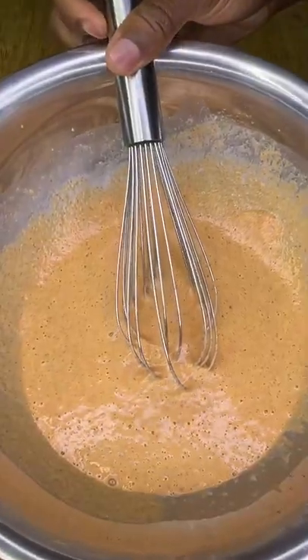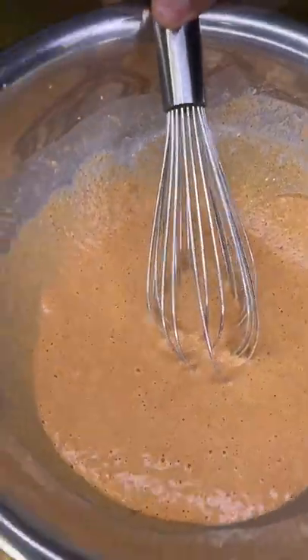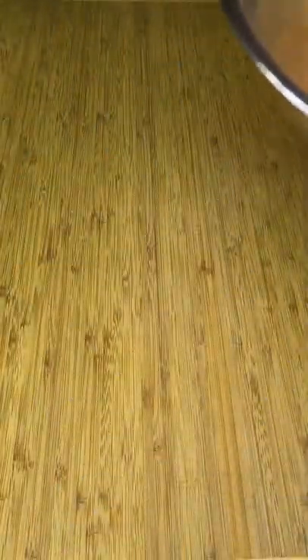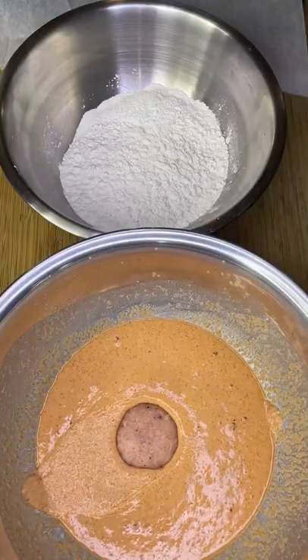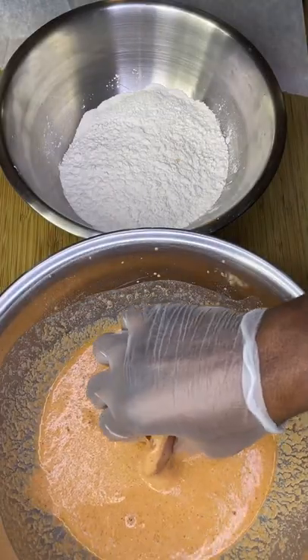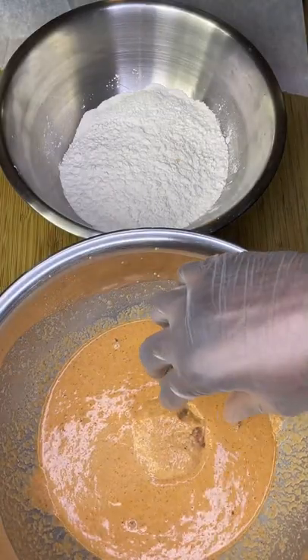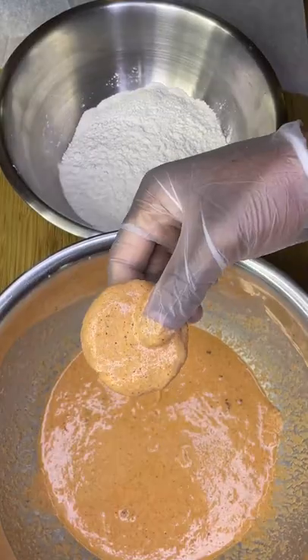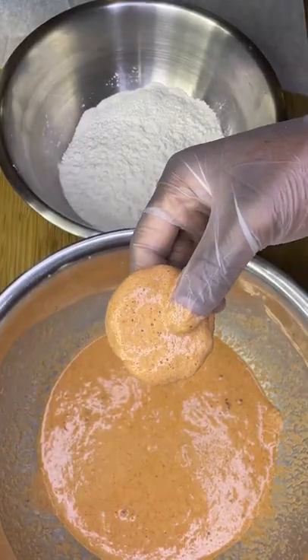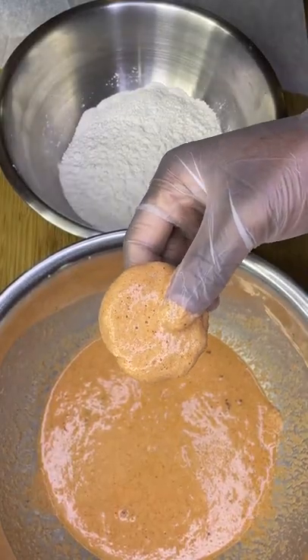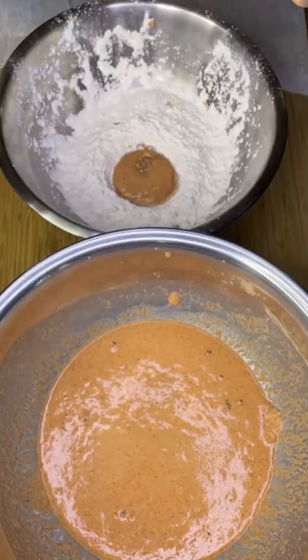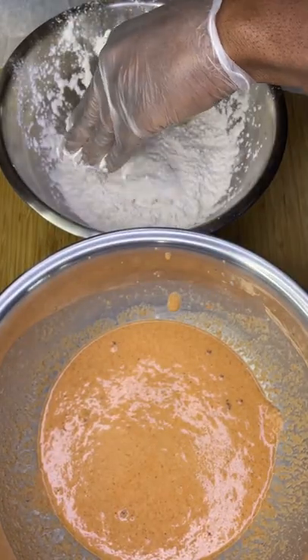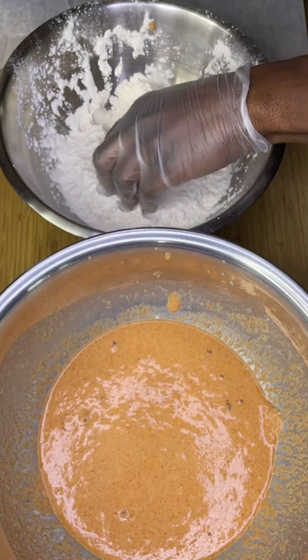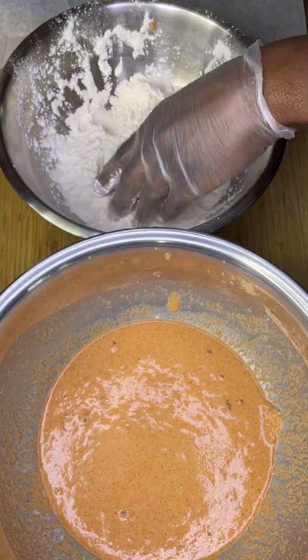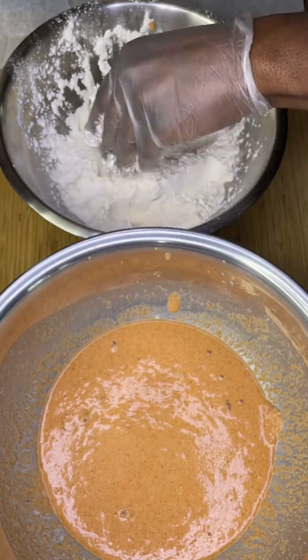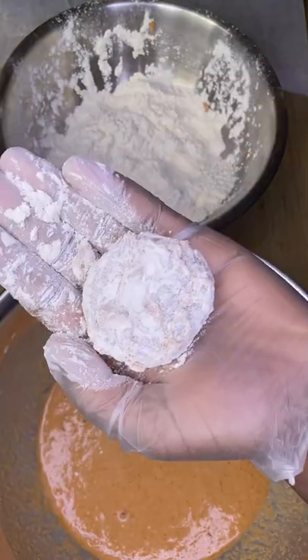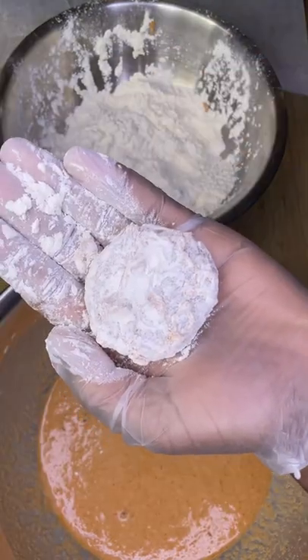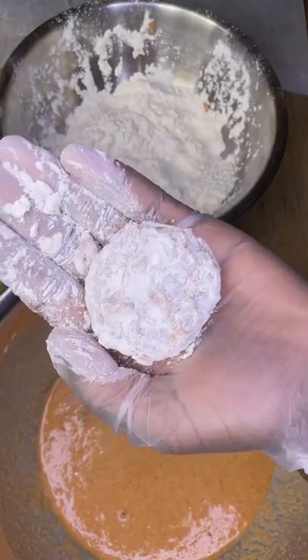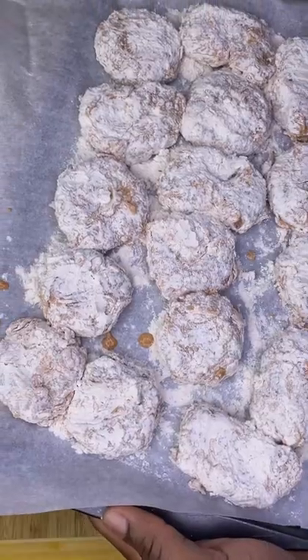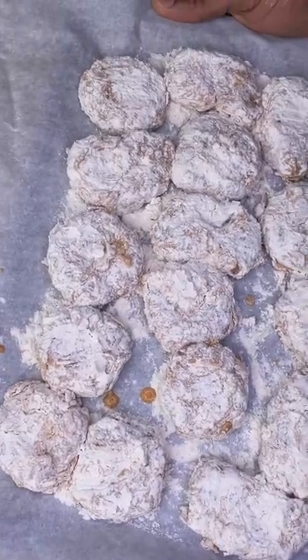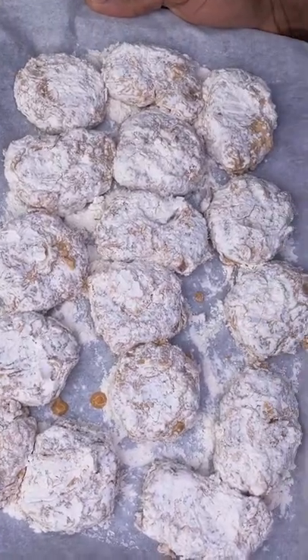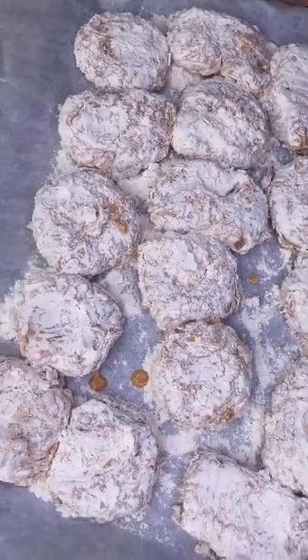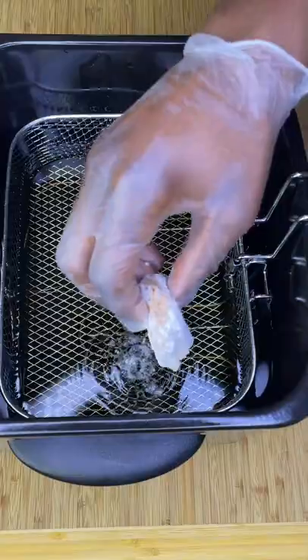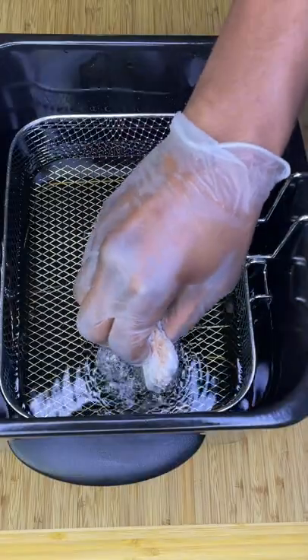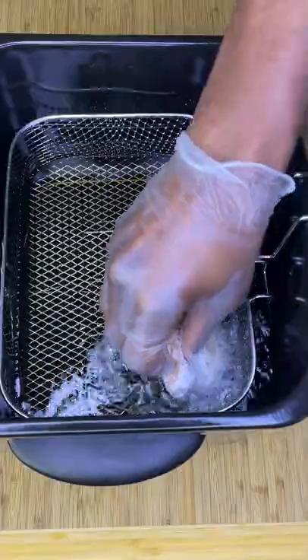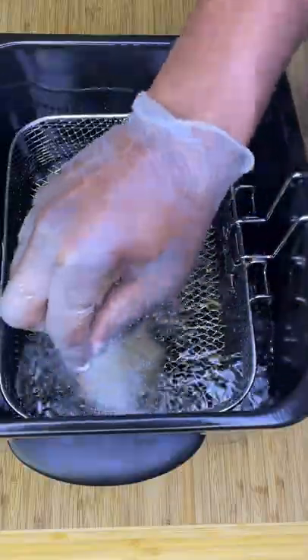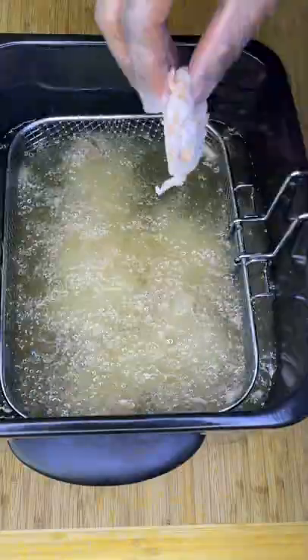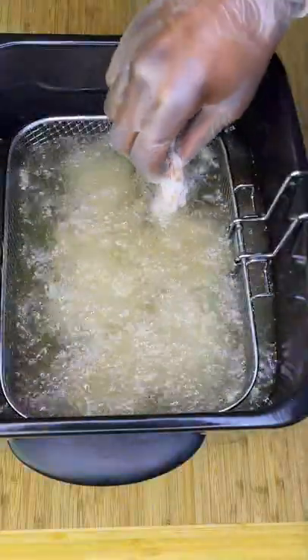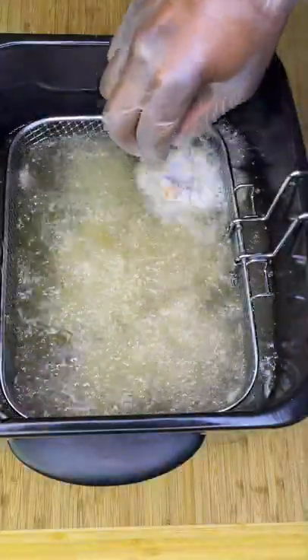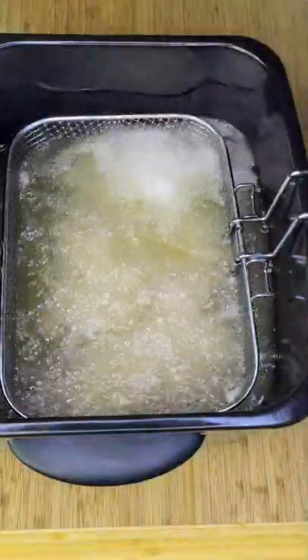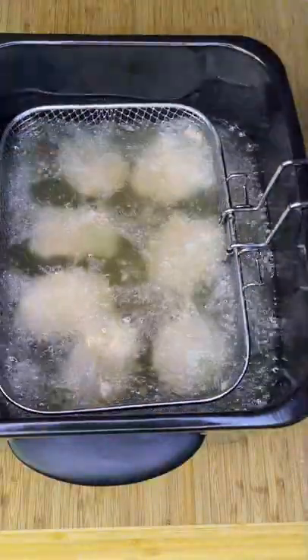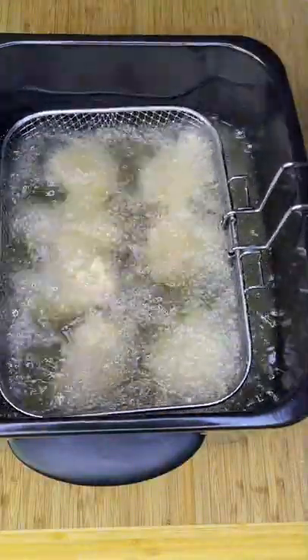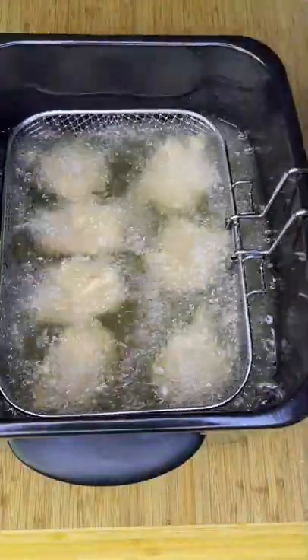Dip each nugget into the wet batter, let them drip, then coat very well in all-purpose flour. Refrigerate until ready to fry, then drop into 350 degree Fahrenheit high smoke point oil, 4 to 5 minutes until golden brown and crispy.